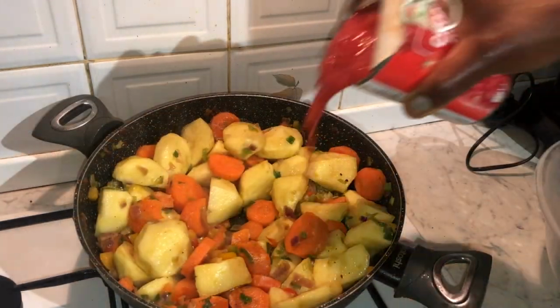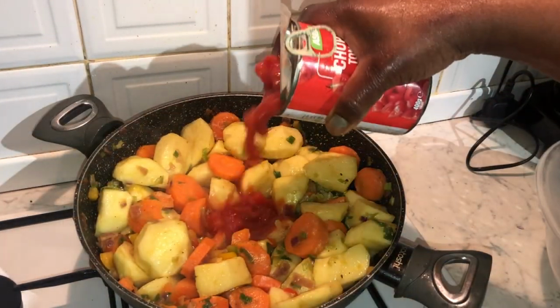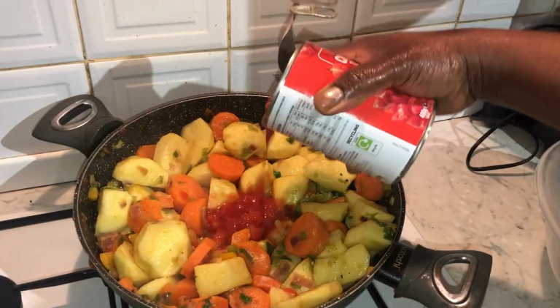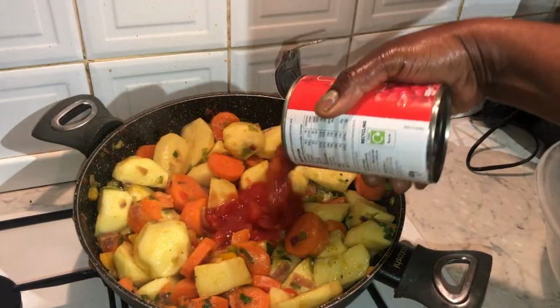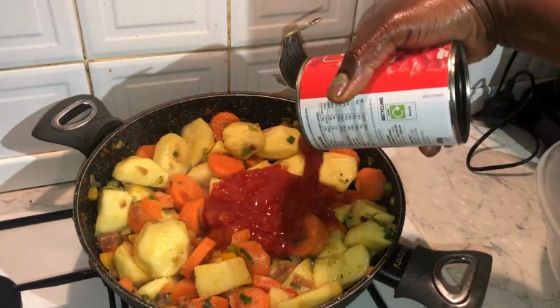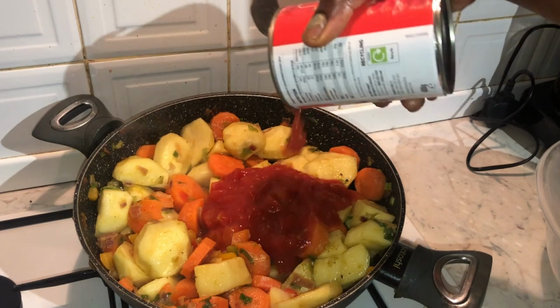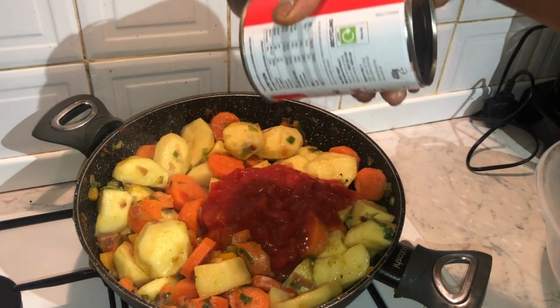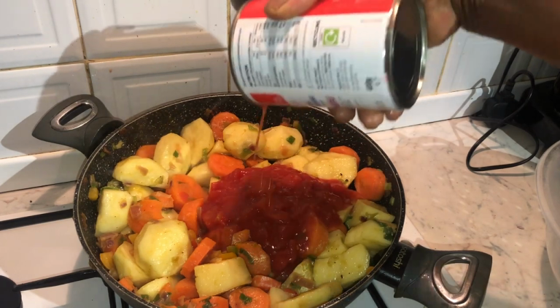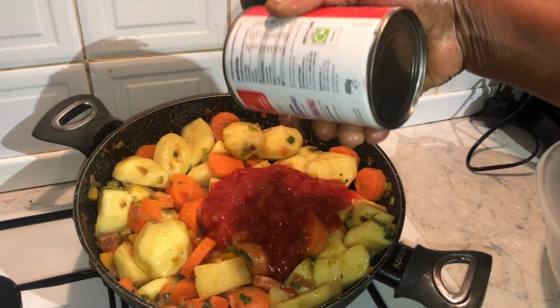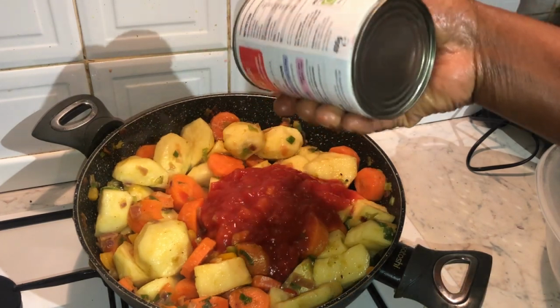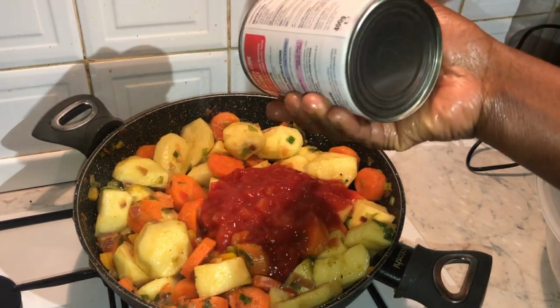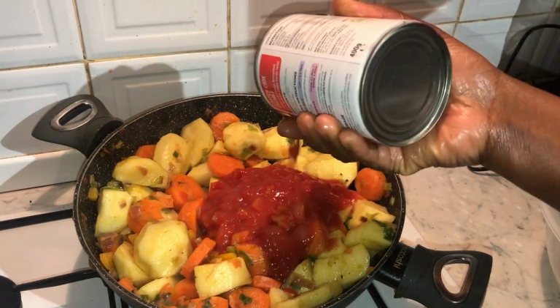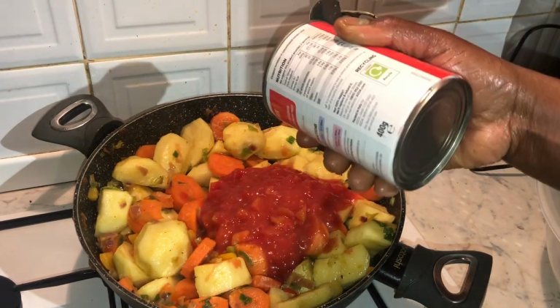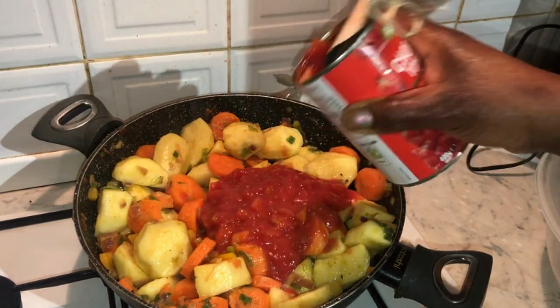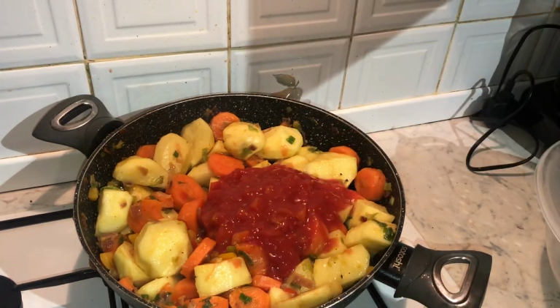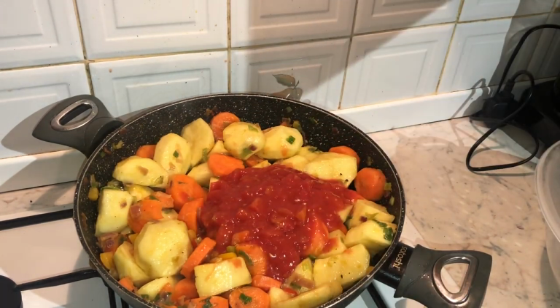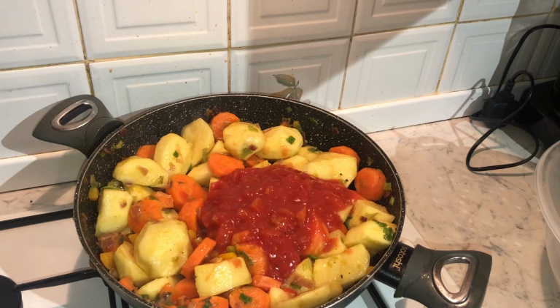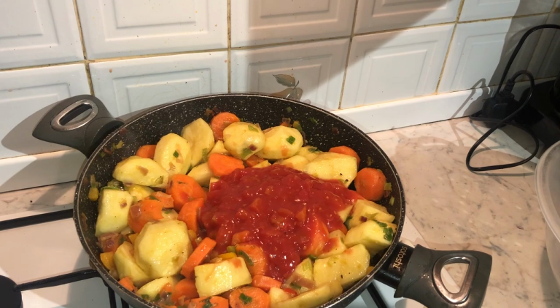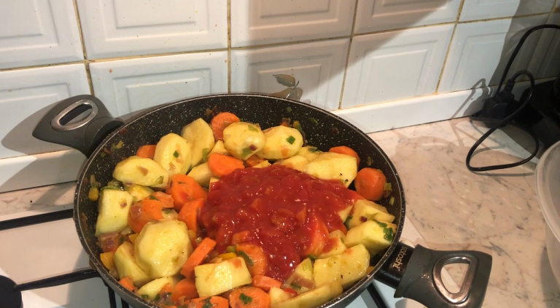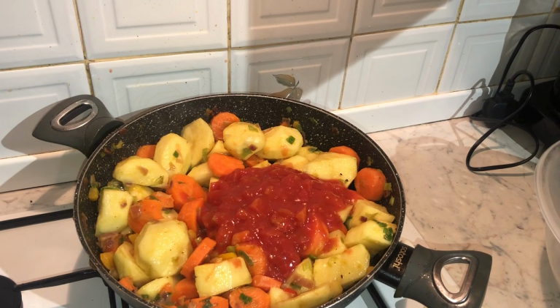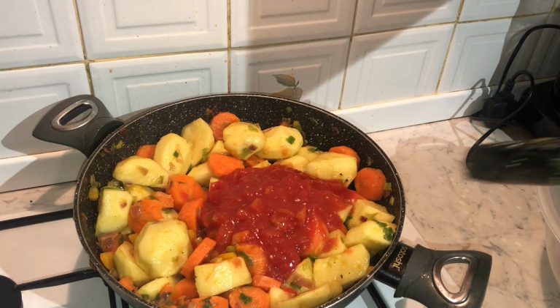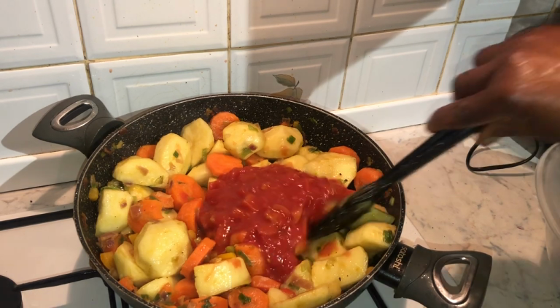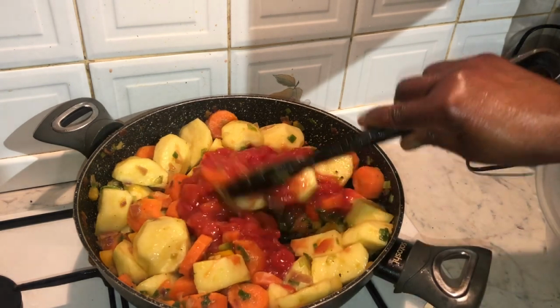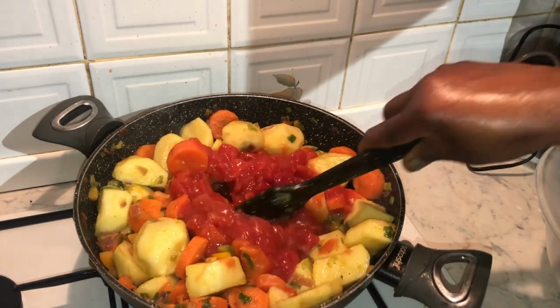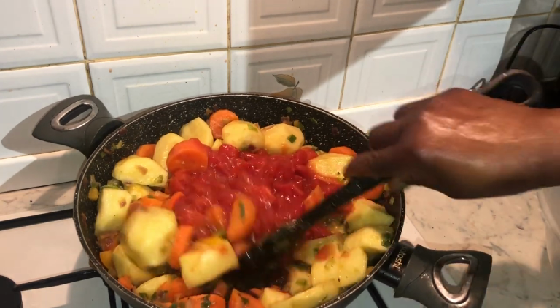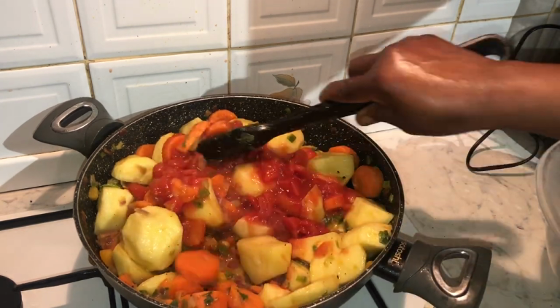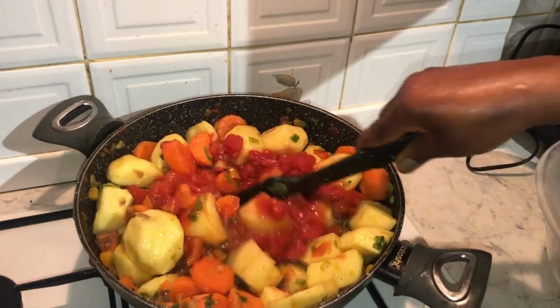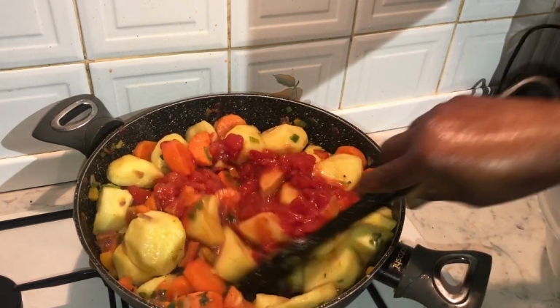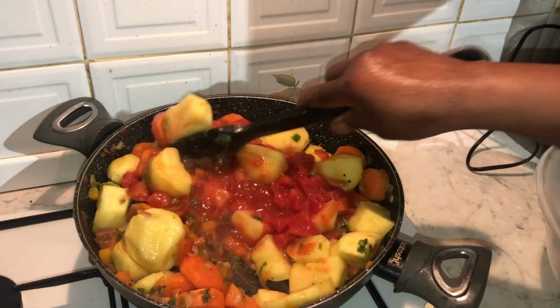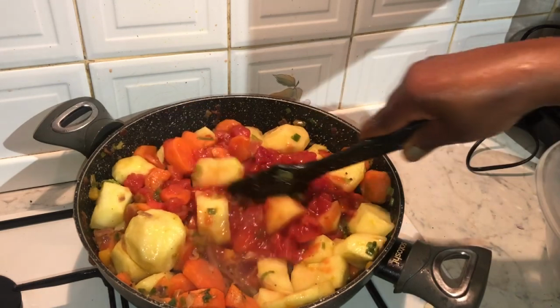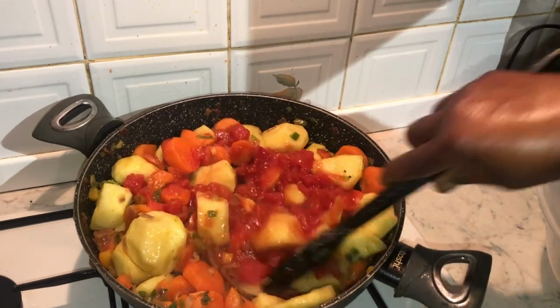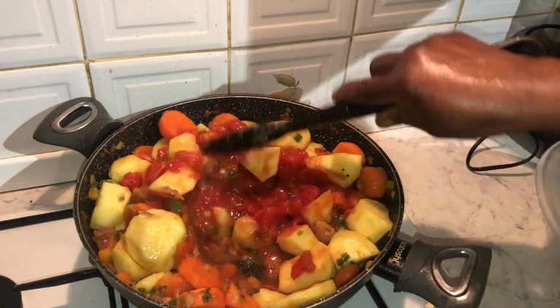Next I'm adding a can of chopped tomatoes. I'll leave this to simmer for about ten minutes, allowing the potatoes and carrots to thoroughly cook, and as I go along I'm also seasoning the casserole dish.